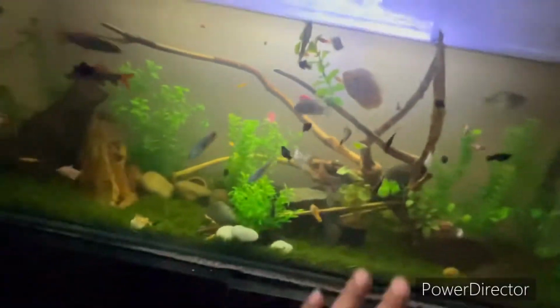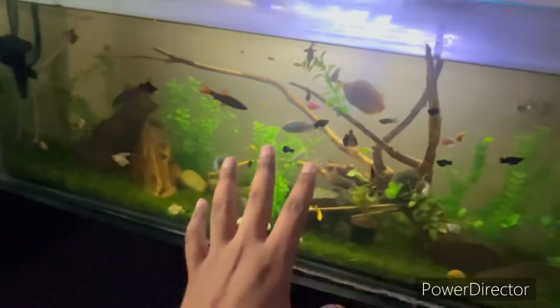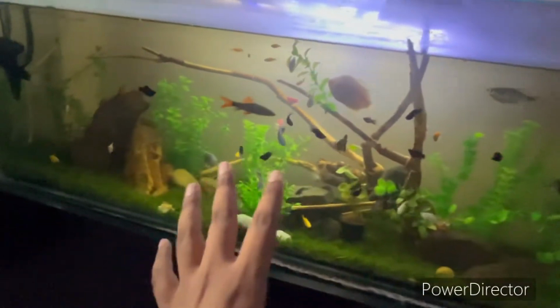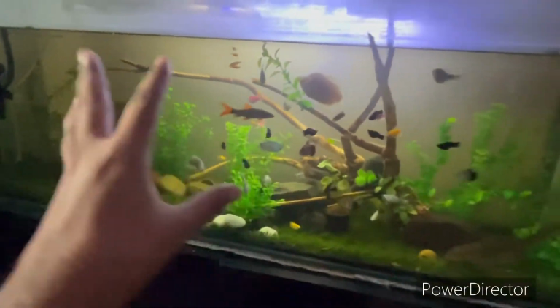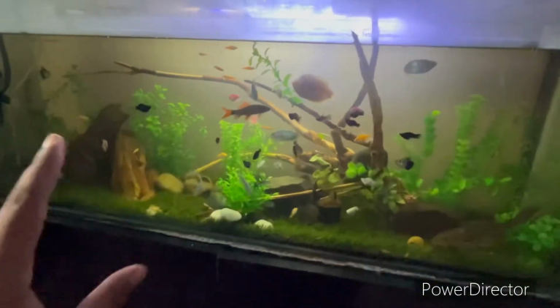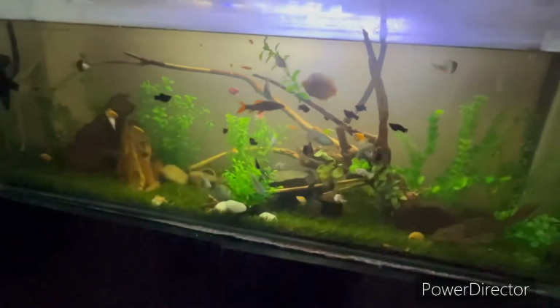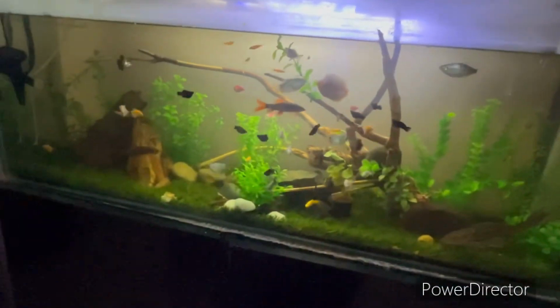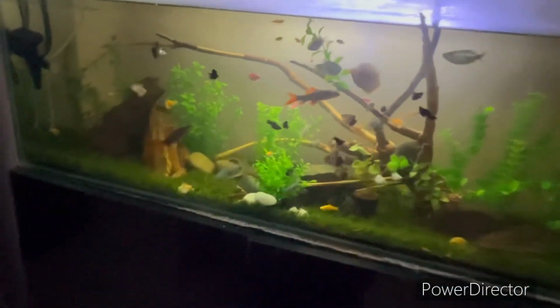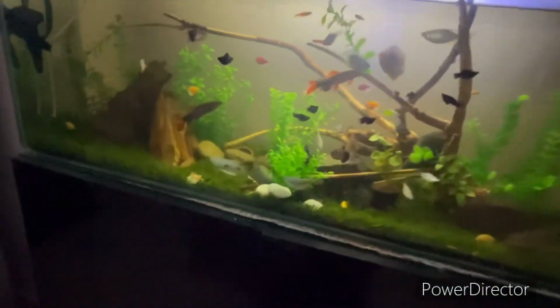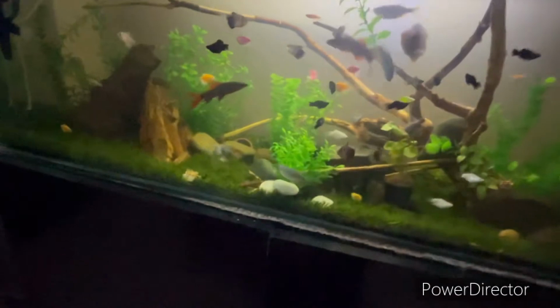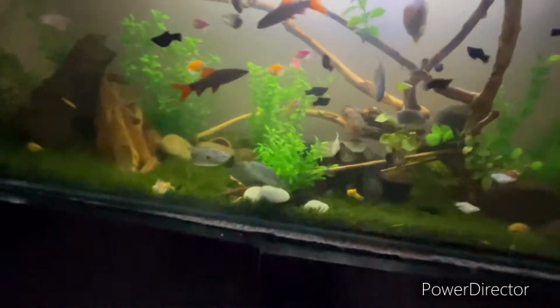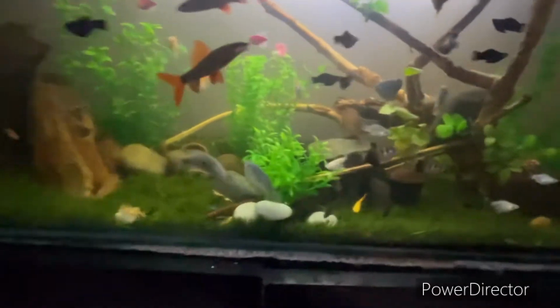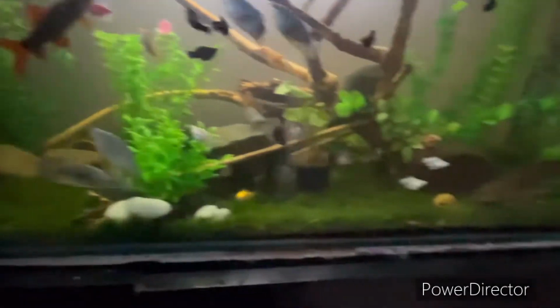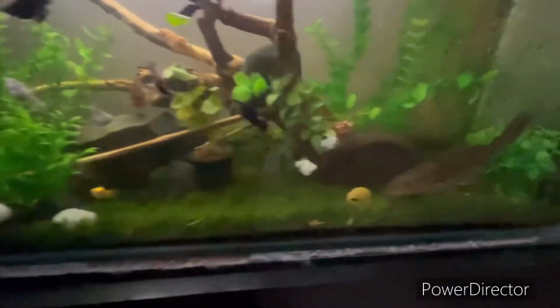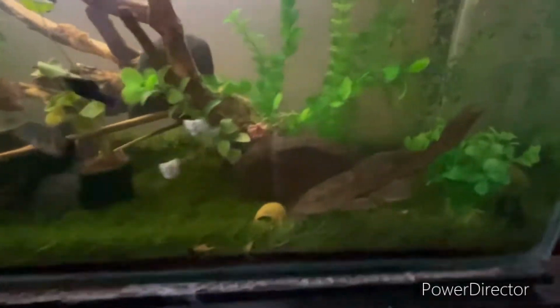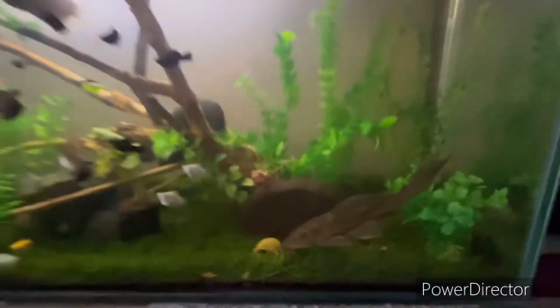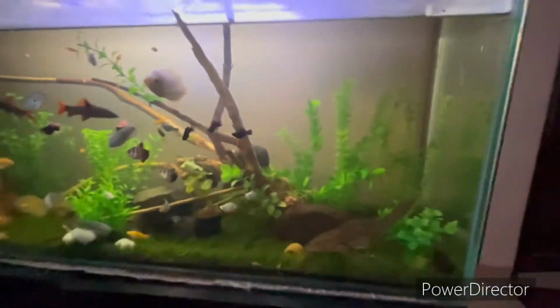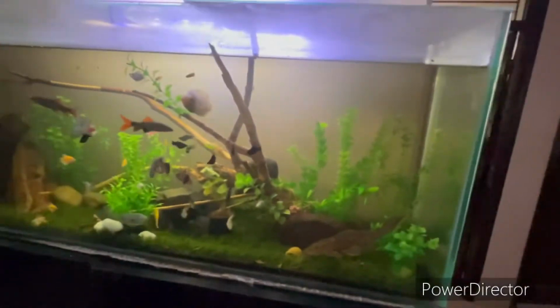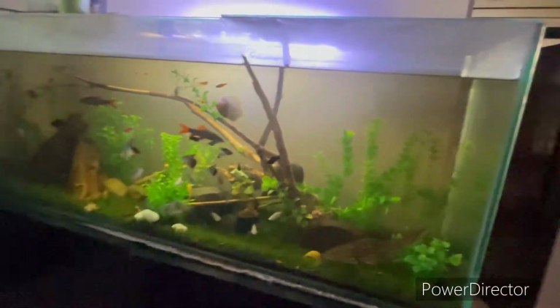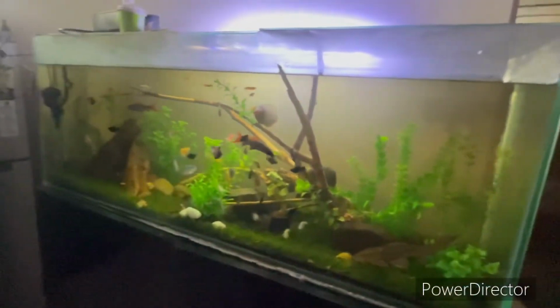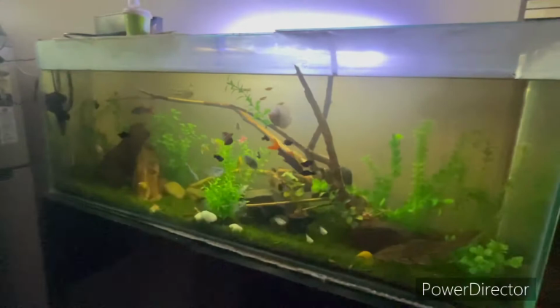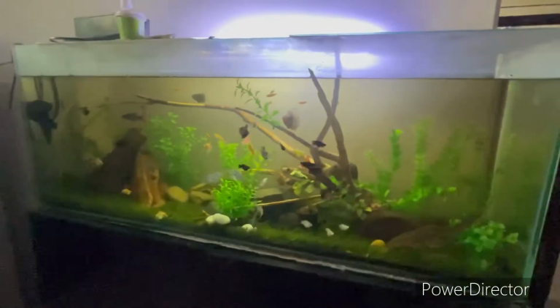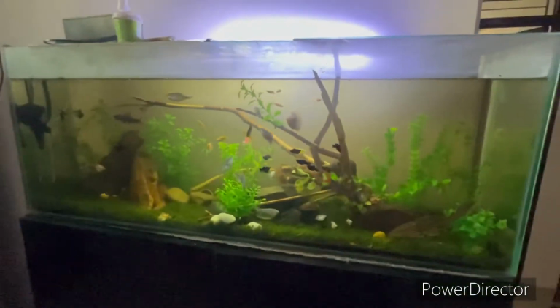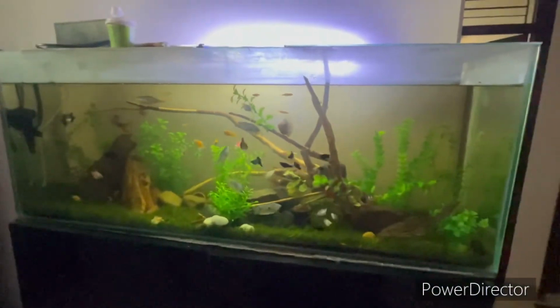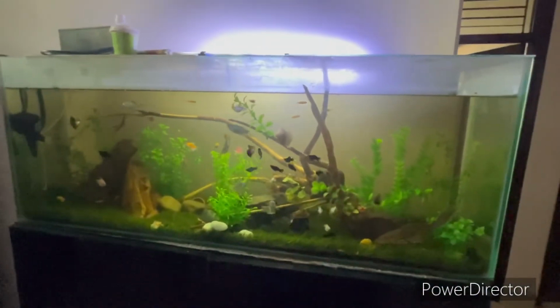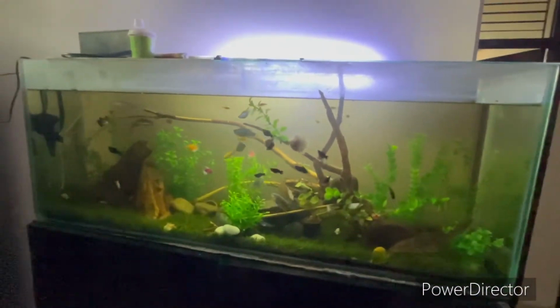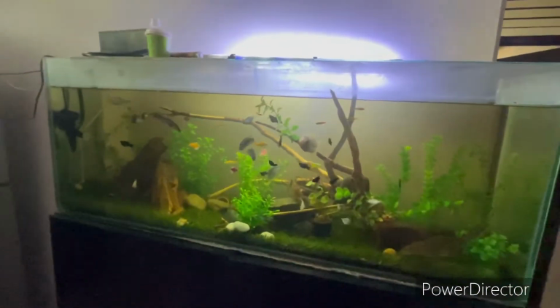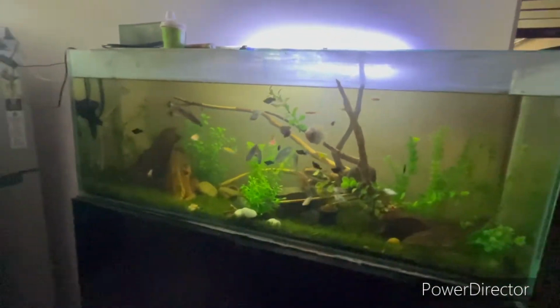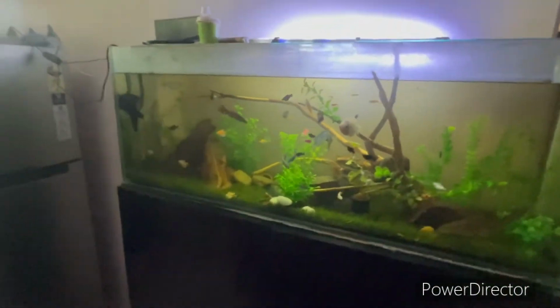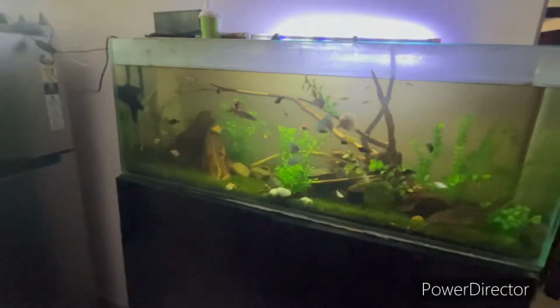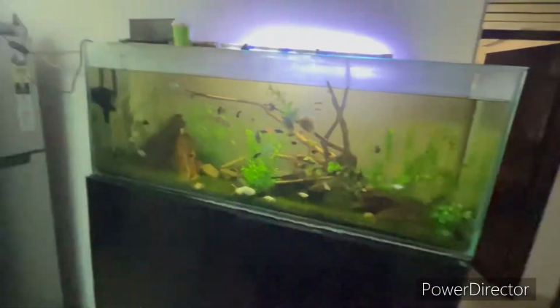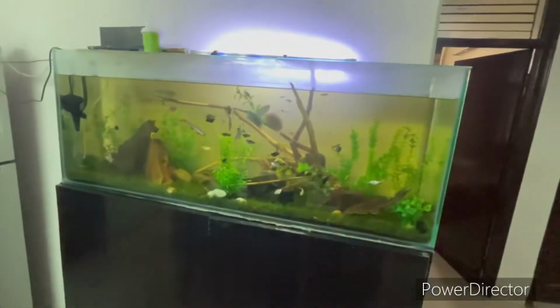There are mollies, rainbow sharks, gouramis, and Jewel cichlins in the tank. I have made a whole theme of green color — you can use a green color theme in the aquarium.